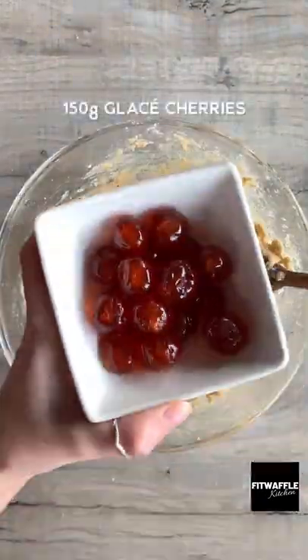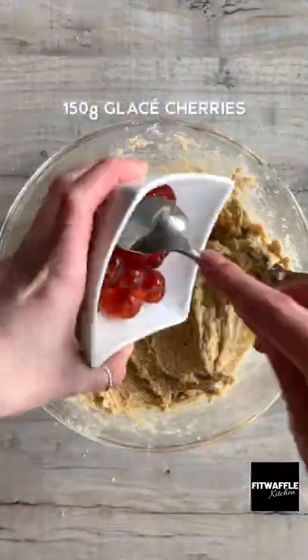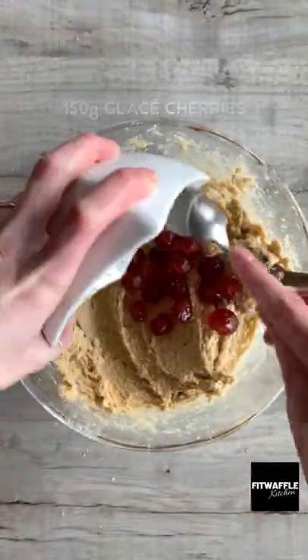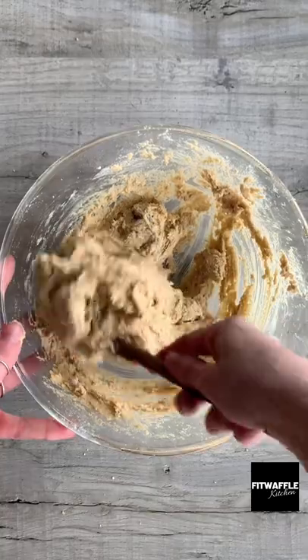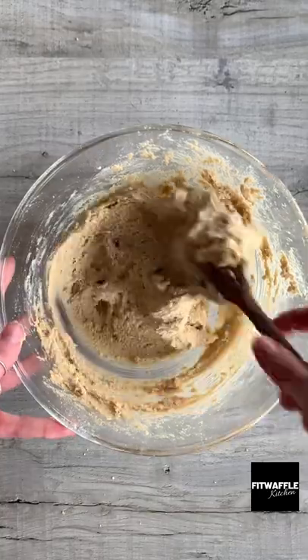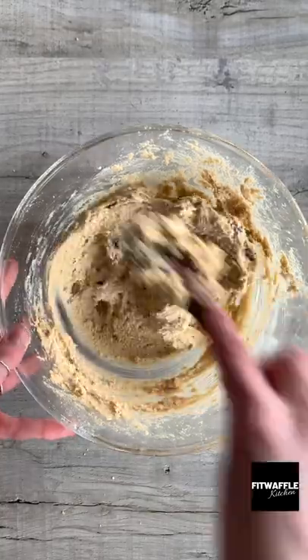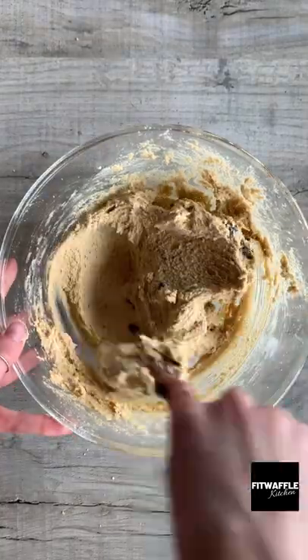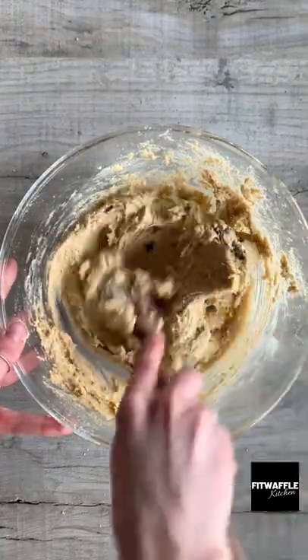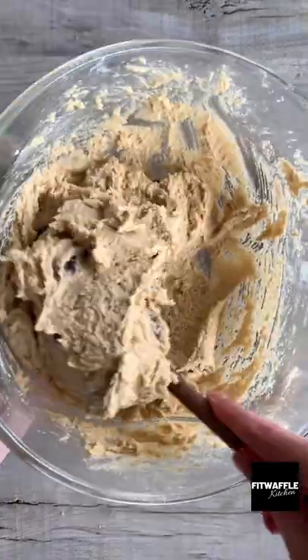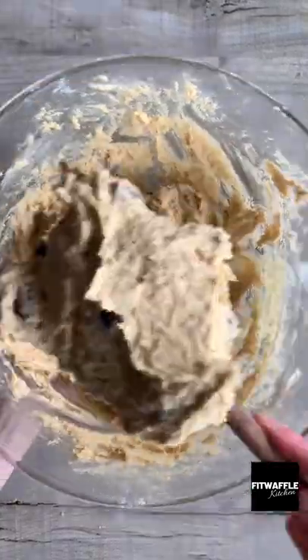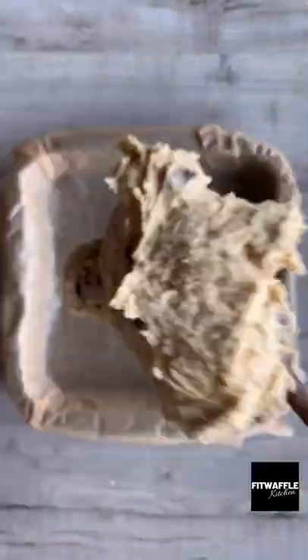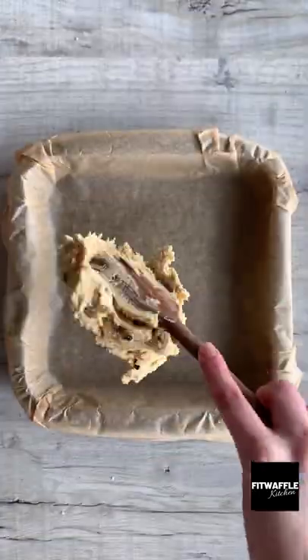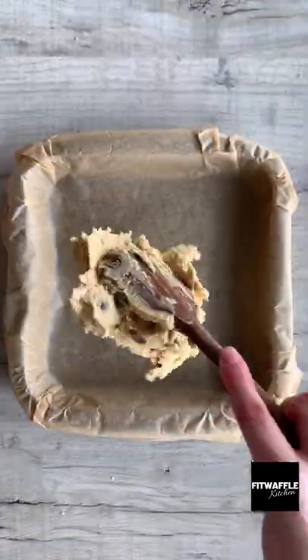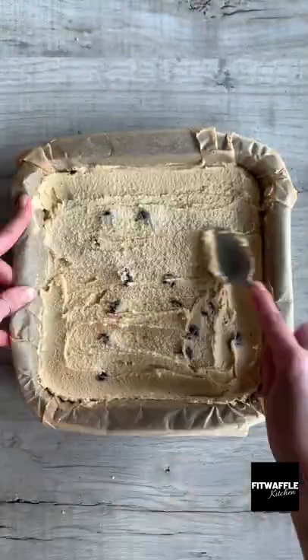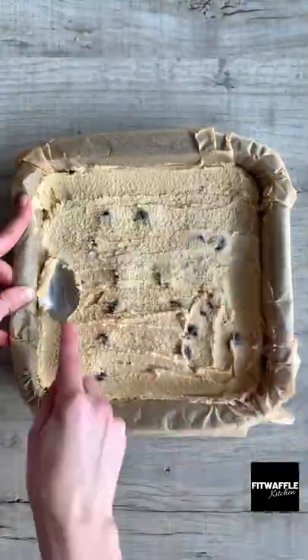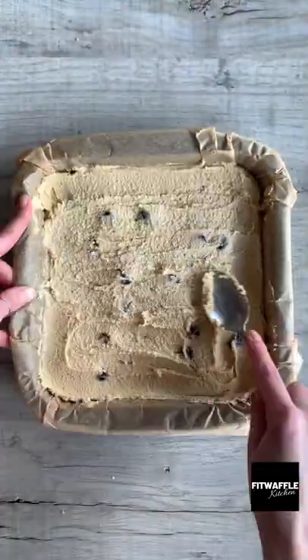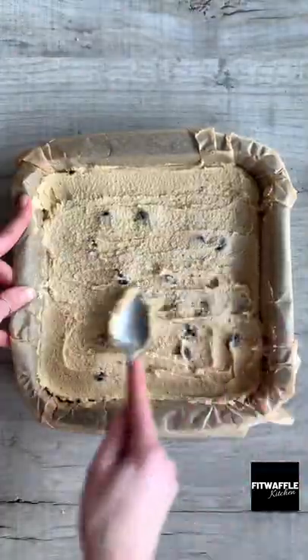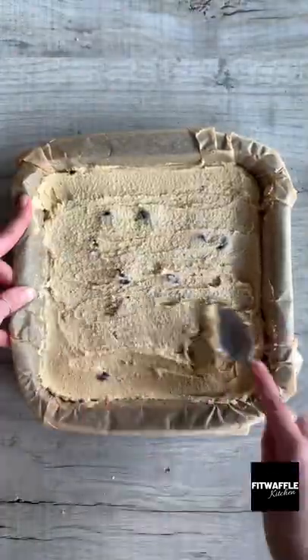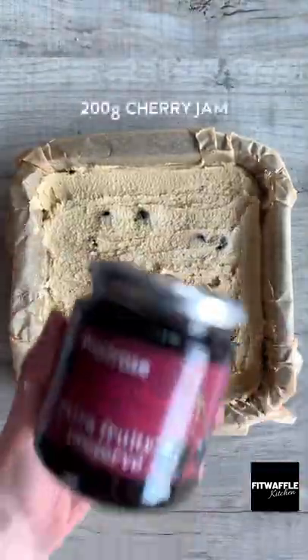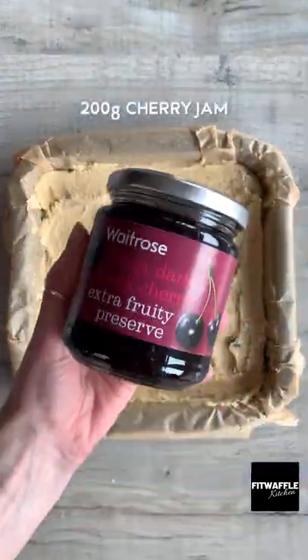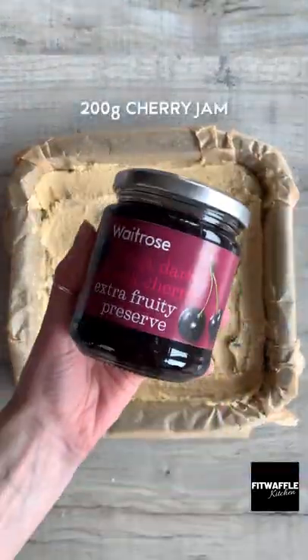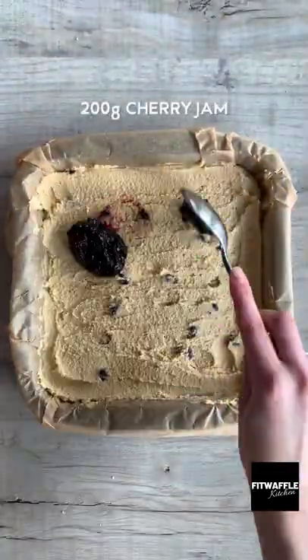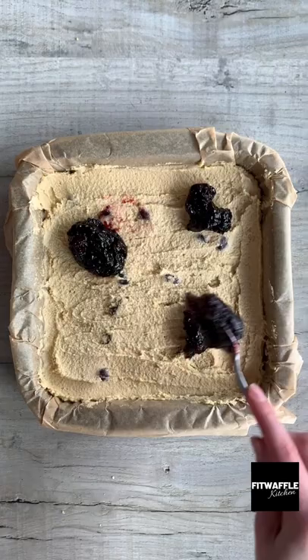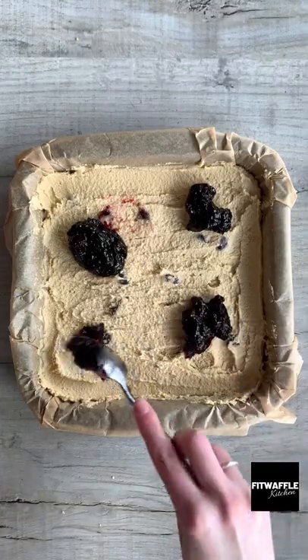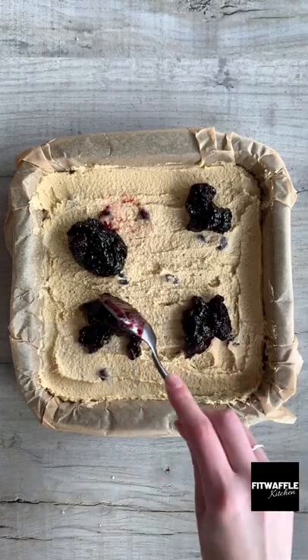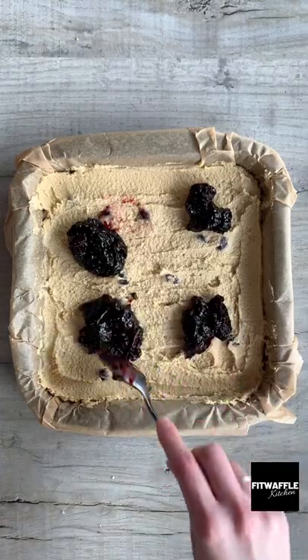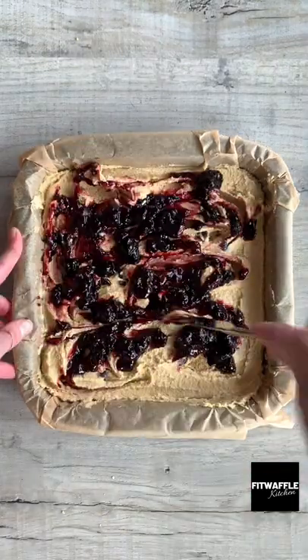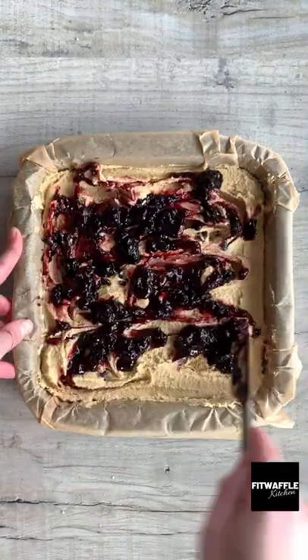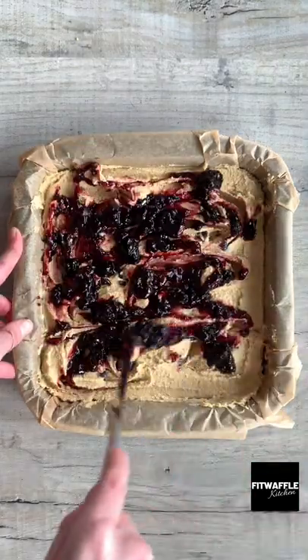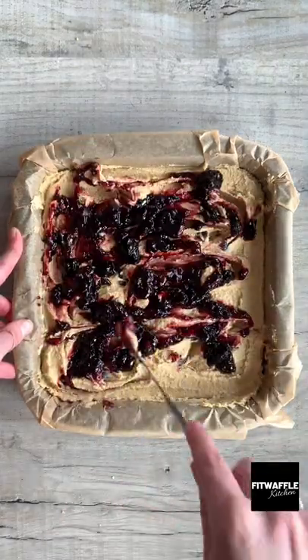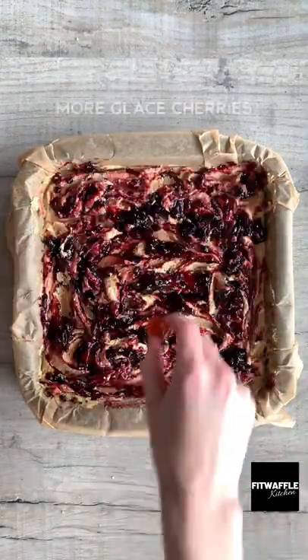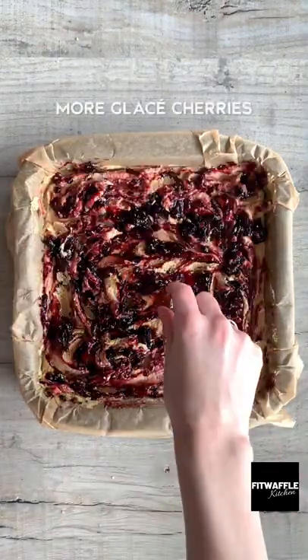Add your glacé cherries and fold these in, then scoop the mix into a baking tray and smooth it out. Grab your cherry jam and dollop it into the mix, then swirl it through with a knife.